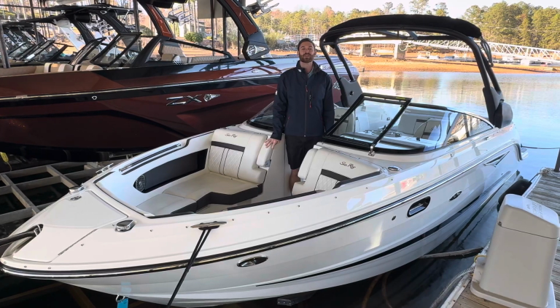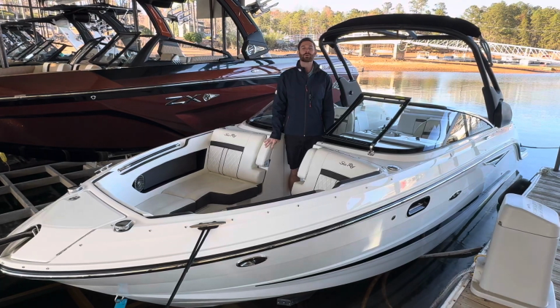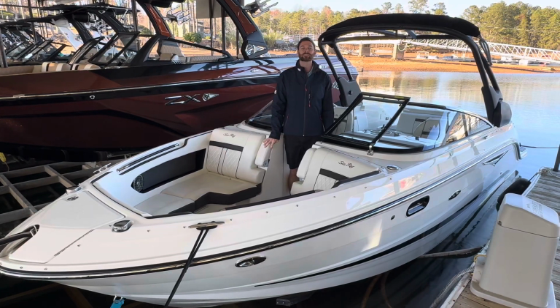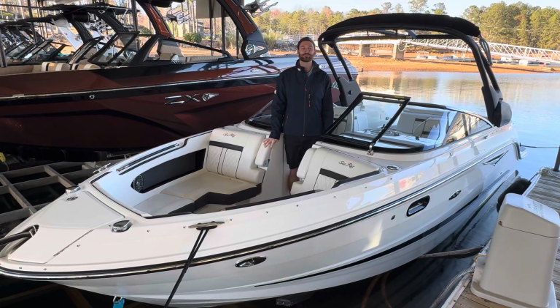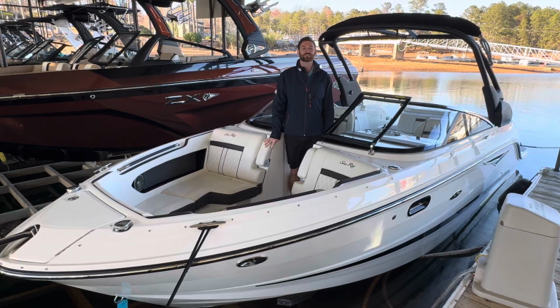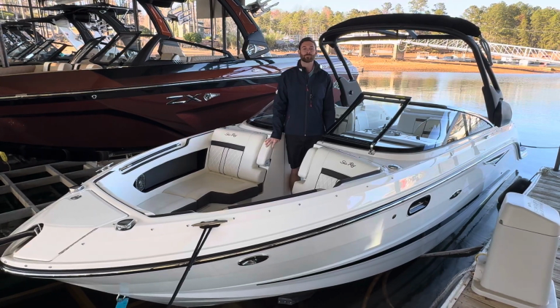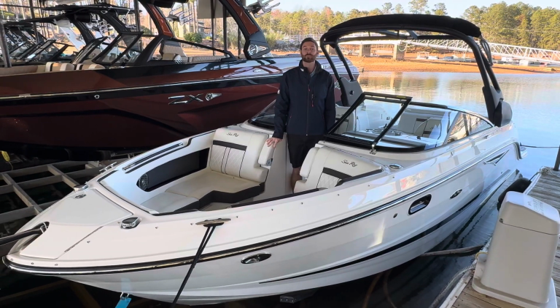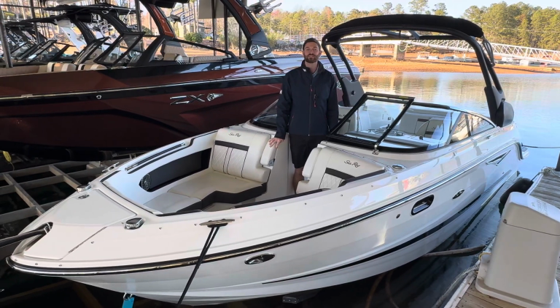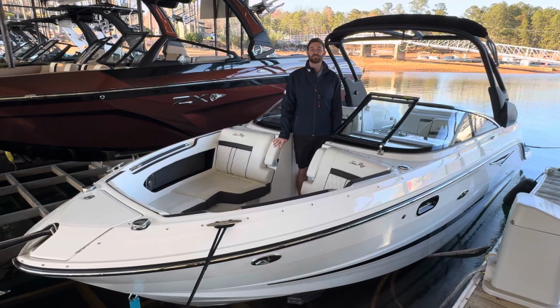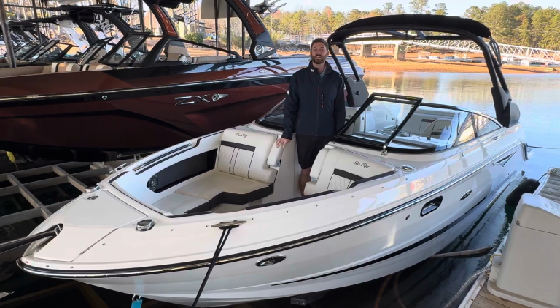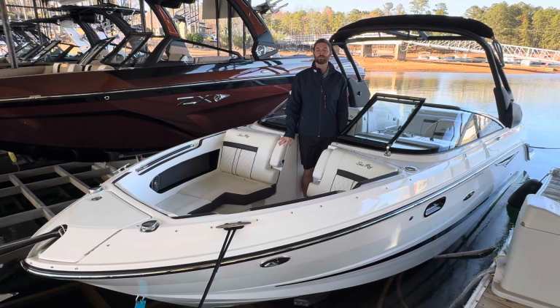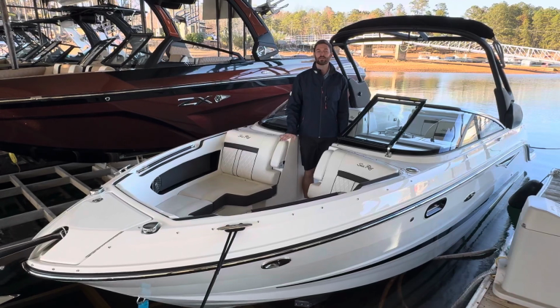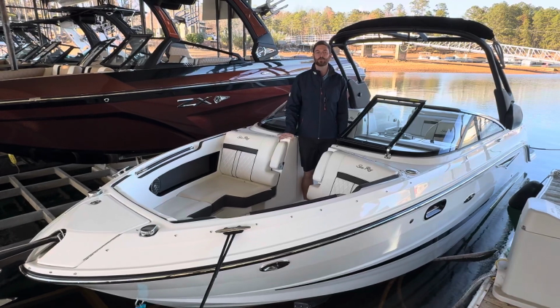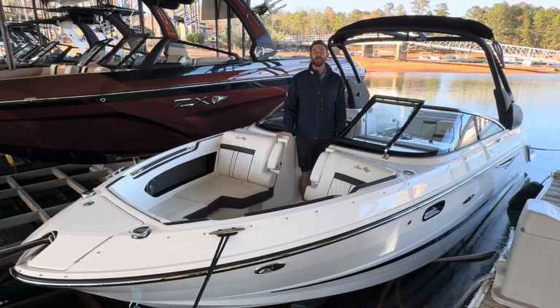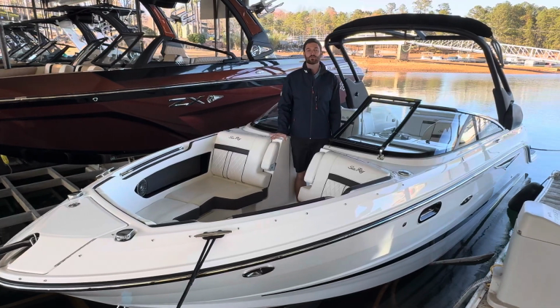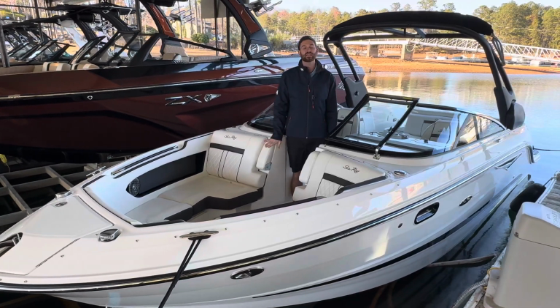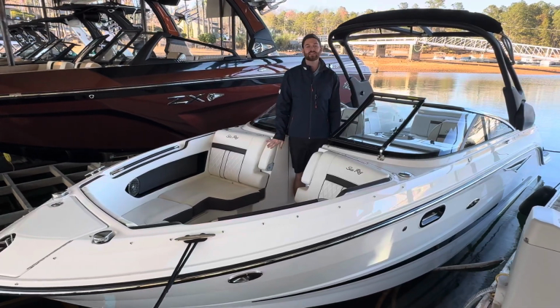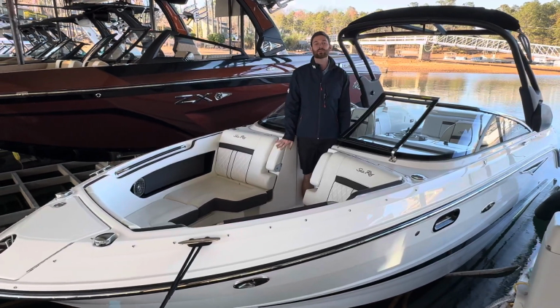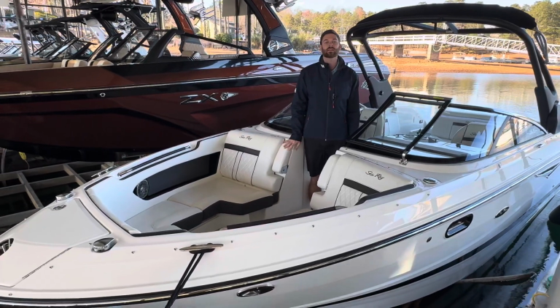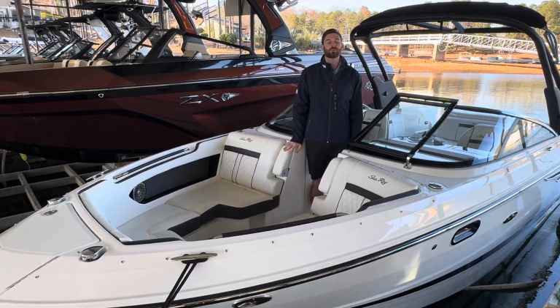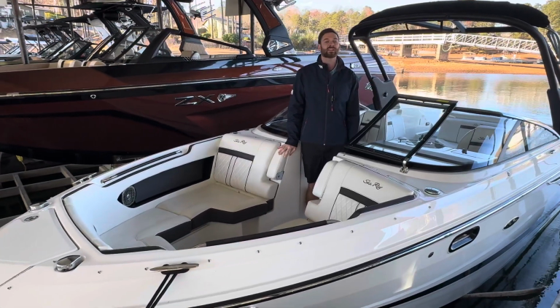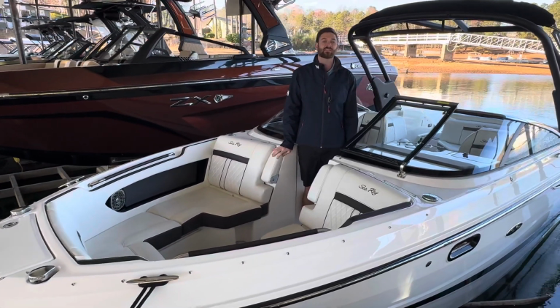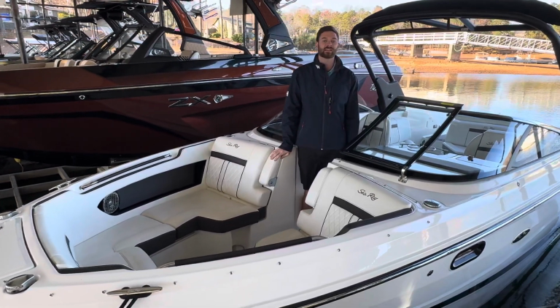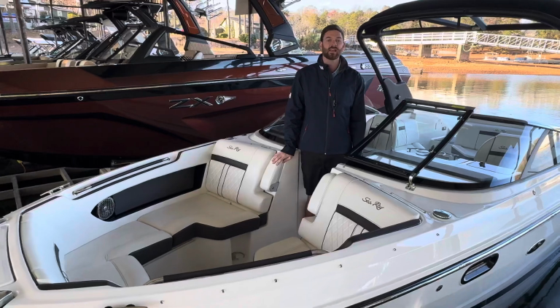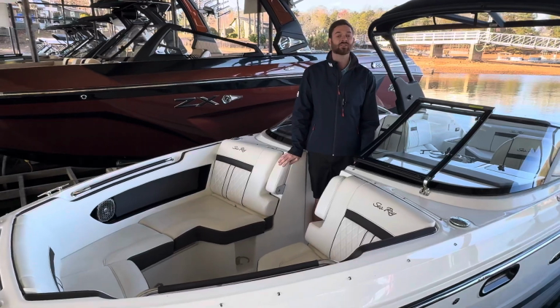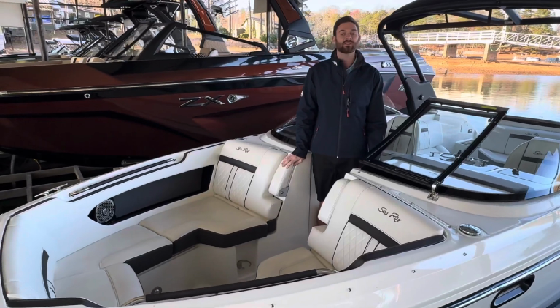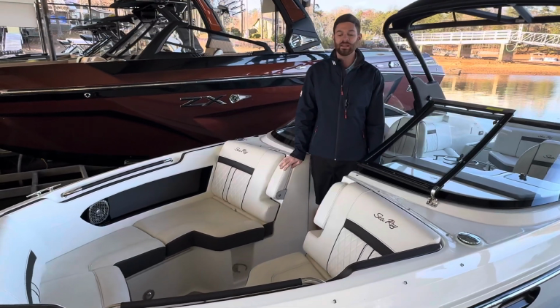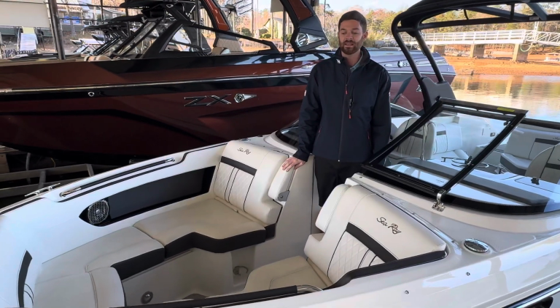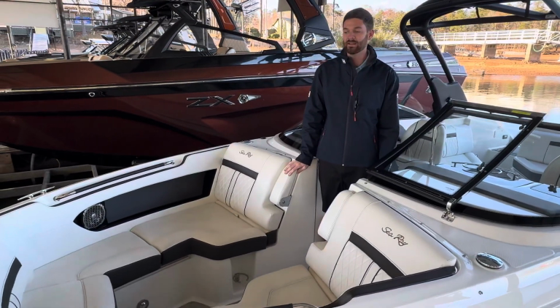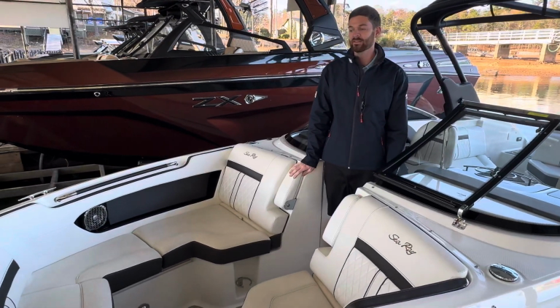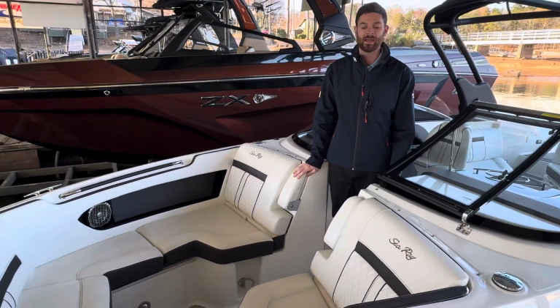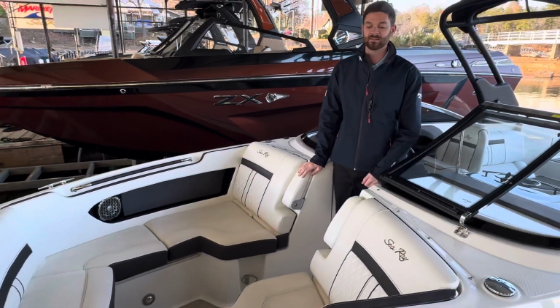Hello and welcome back to MarineMax Georgia. My name is Quinn Seagraves and today we're going to be walking through a 2018 Sea Ray 250 SLX. This is a recent trade-in and it is immaculate.